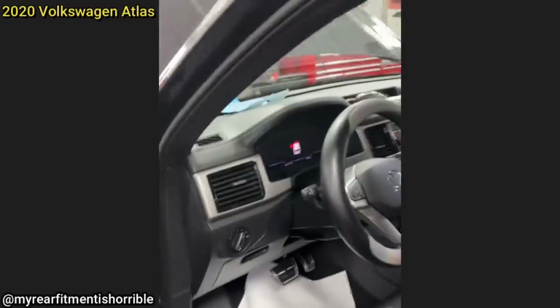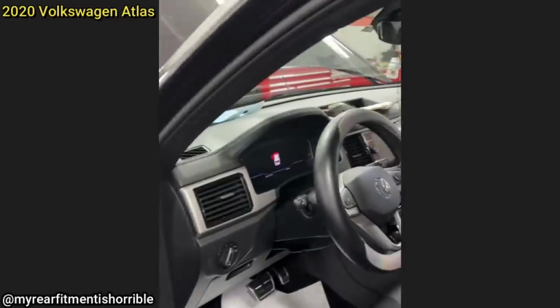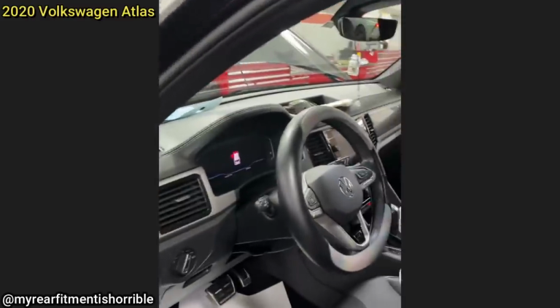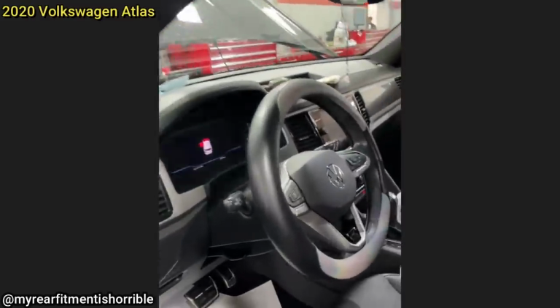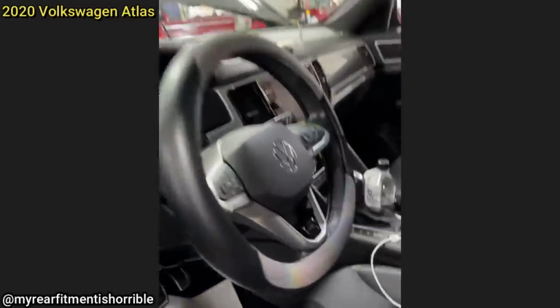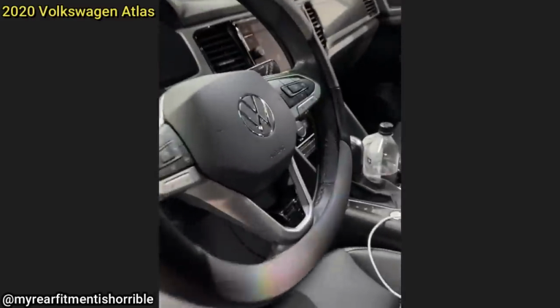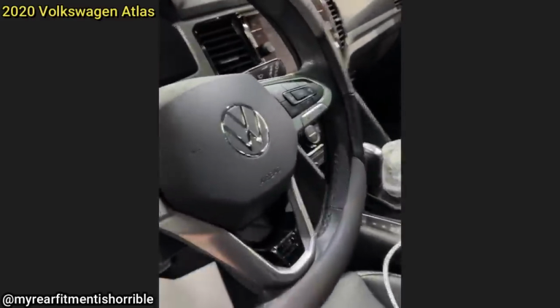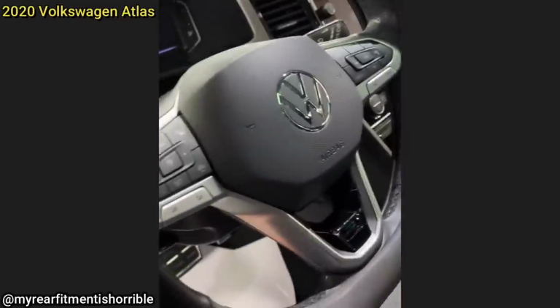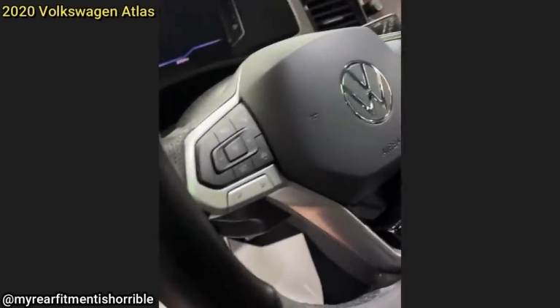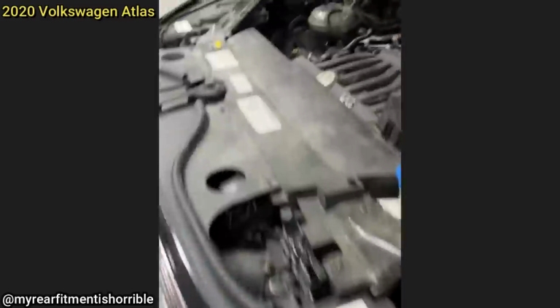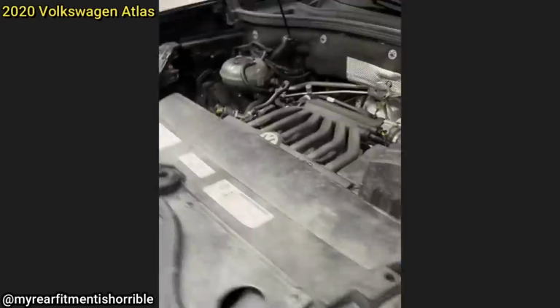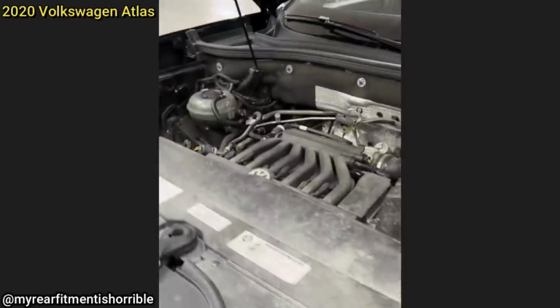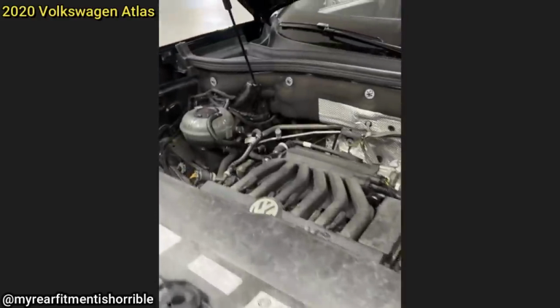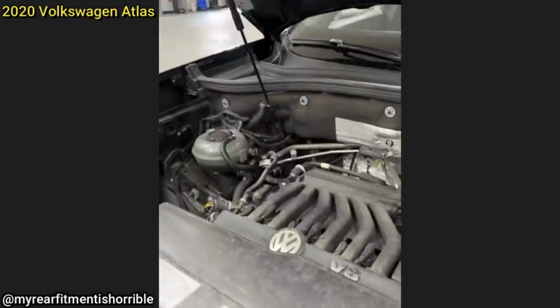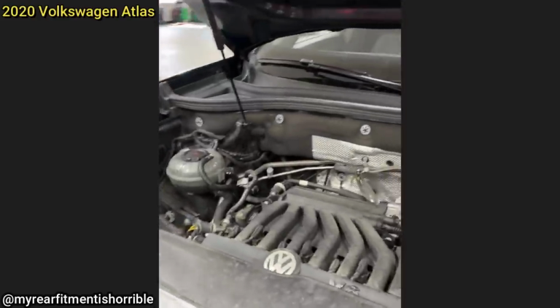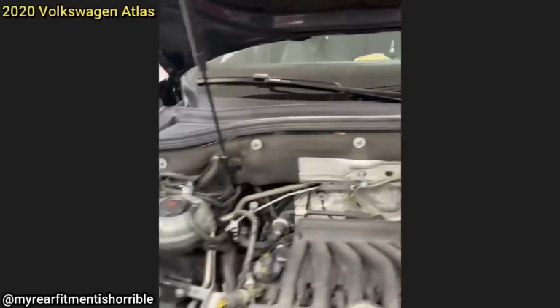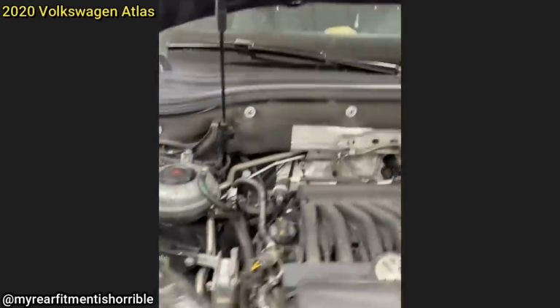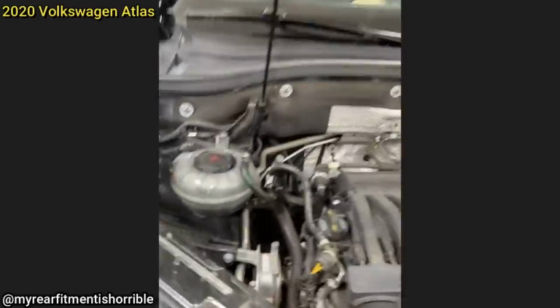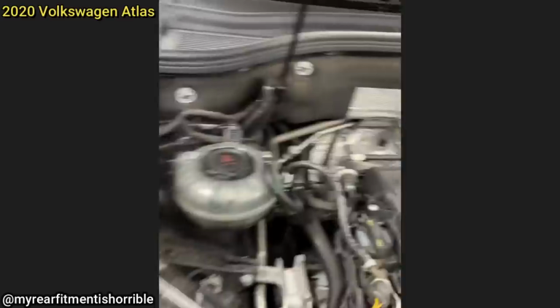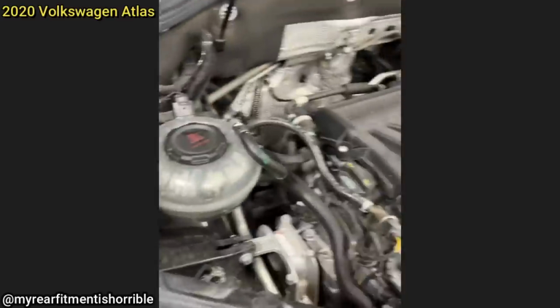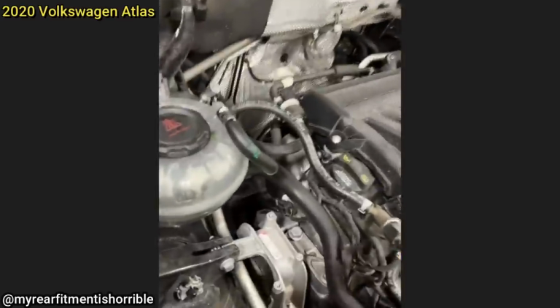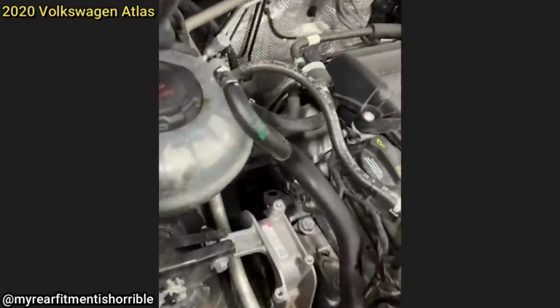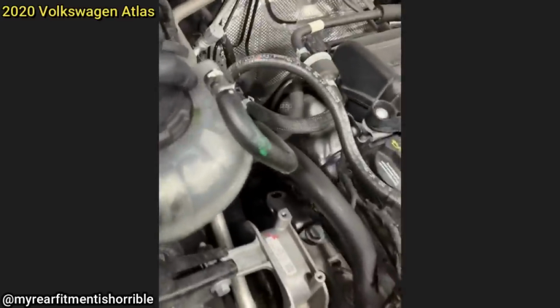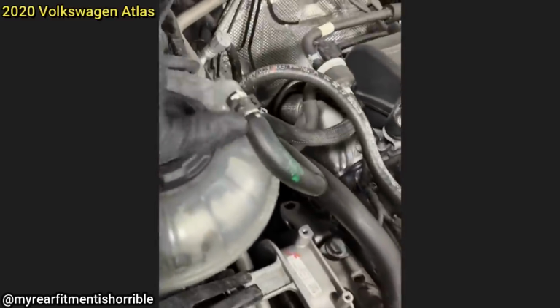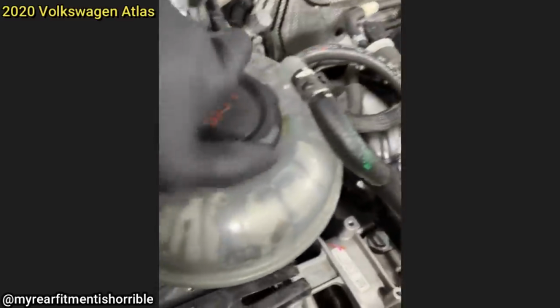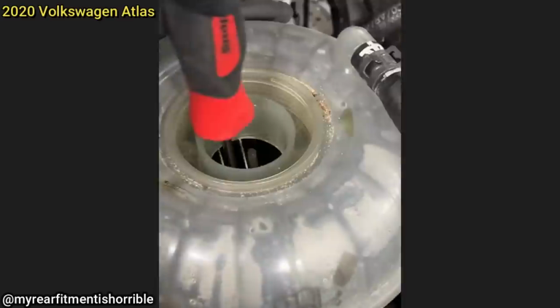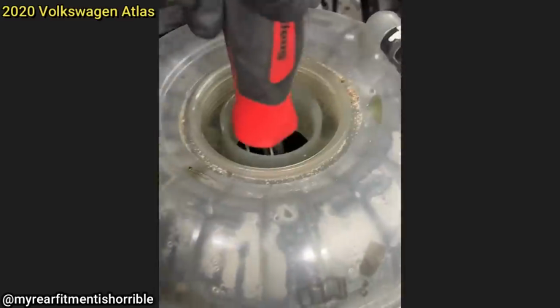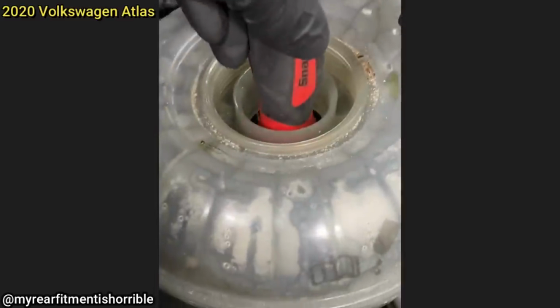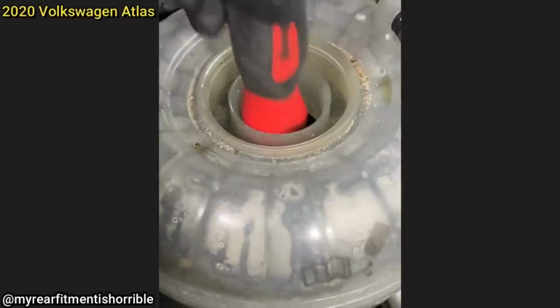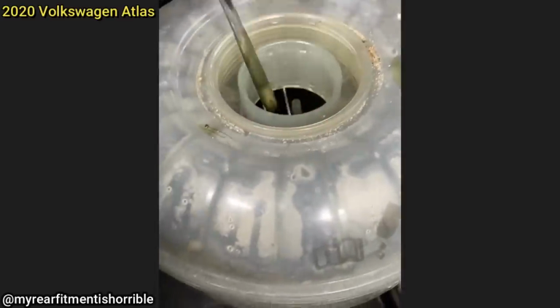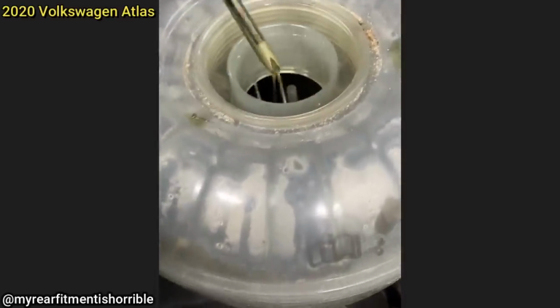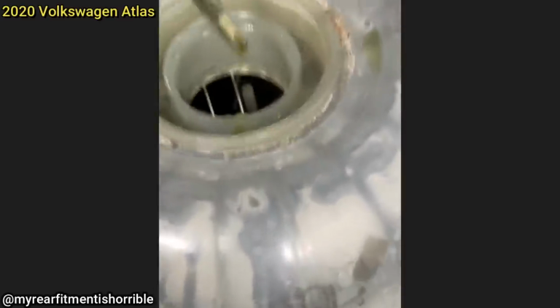Customer states they have a power steering leak. However, this customer's vehicle is equipped with electric steering and was actually leaking coolant from the water pump. The technician mentioned that the customer kept adding power steering fluid to the coolant reservoir, and the low coolant light was also on, which the customer did not say anything about.